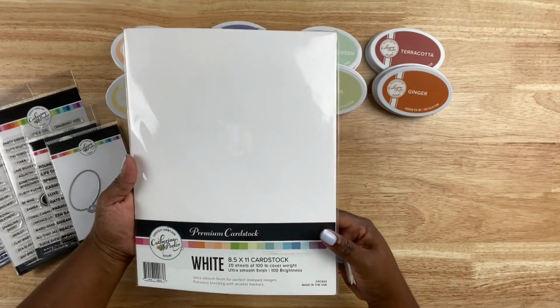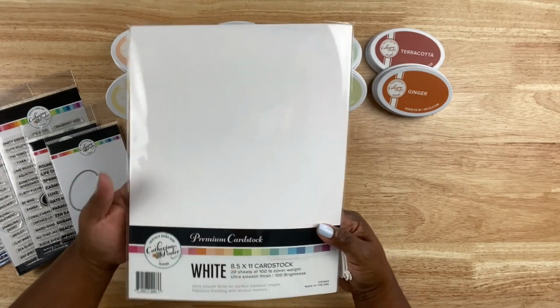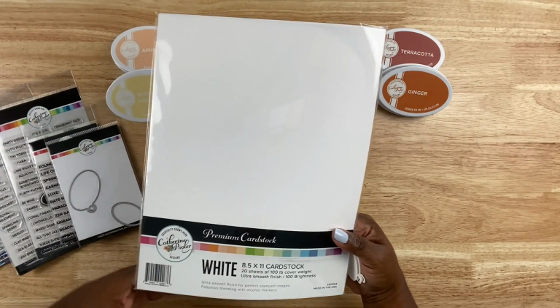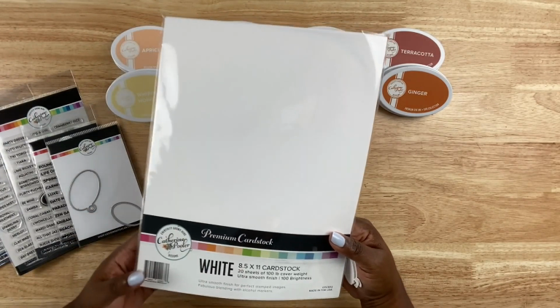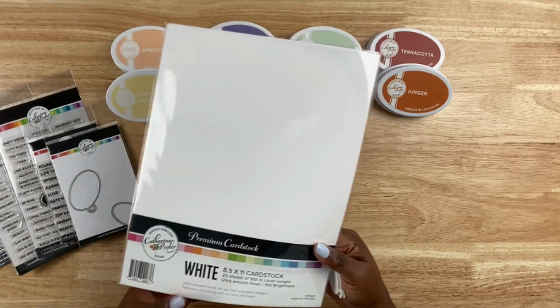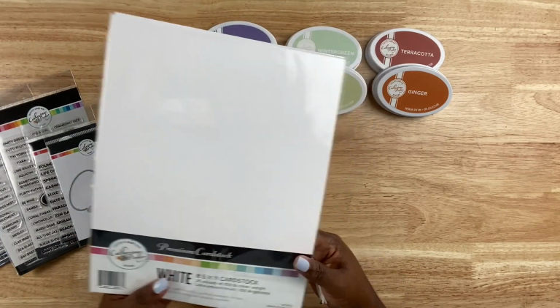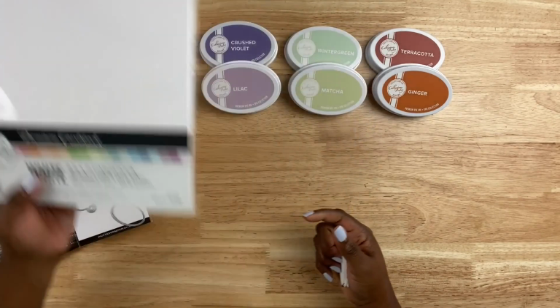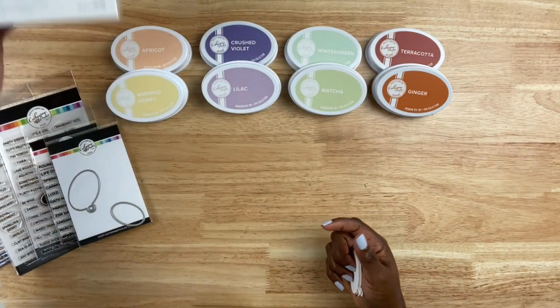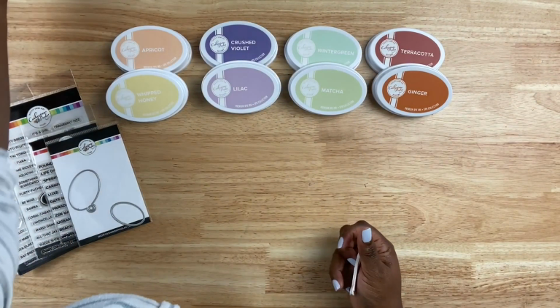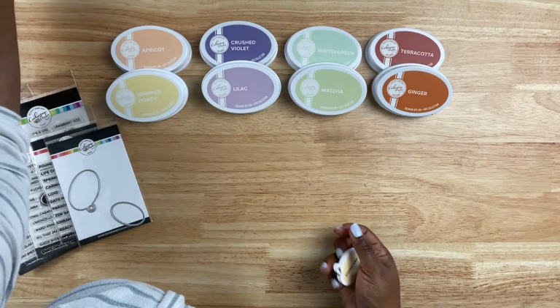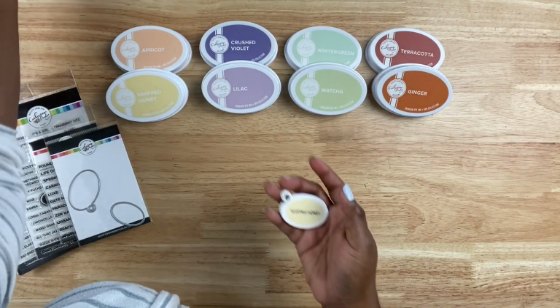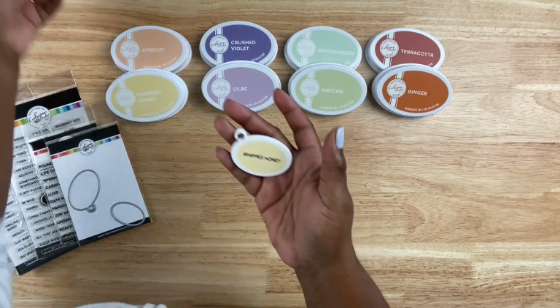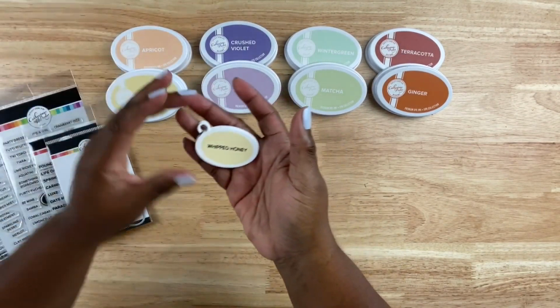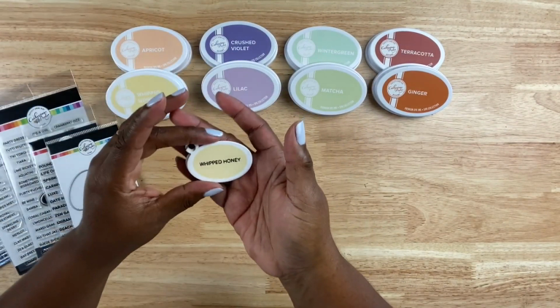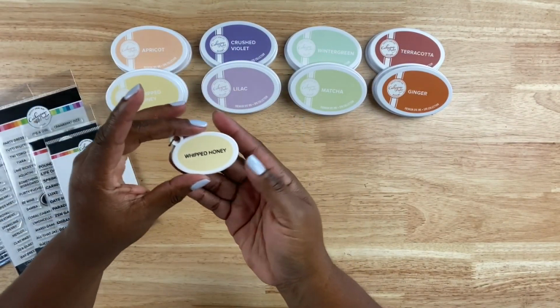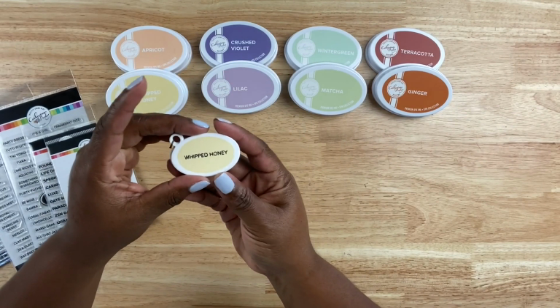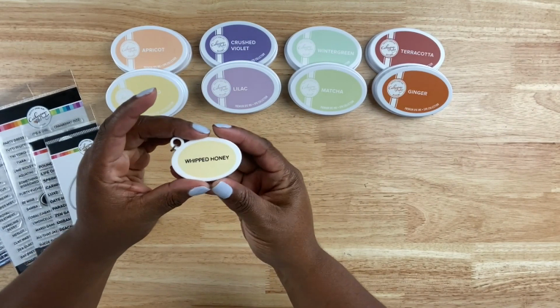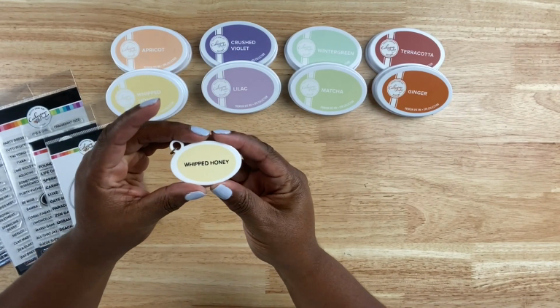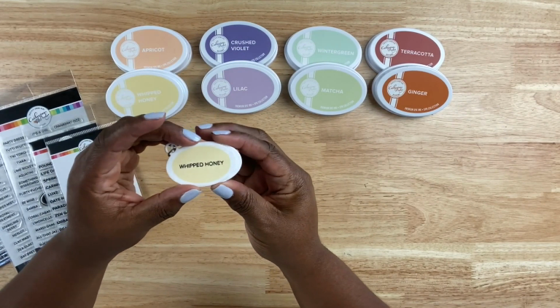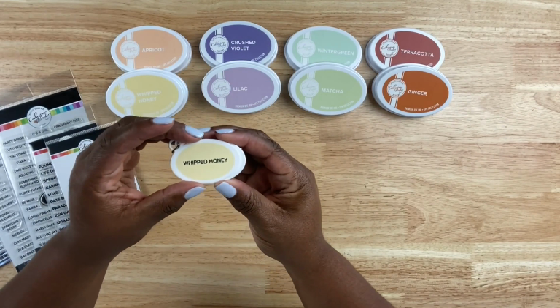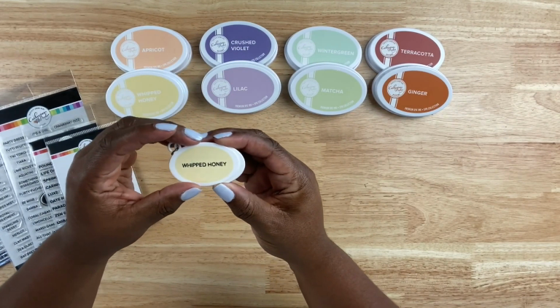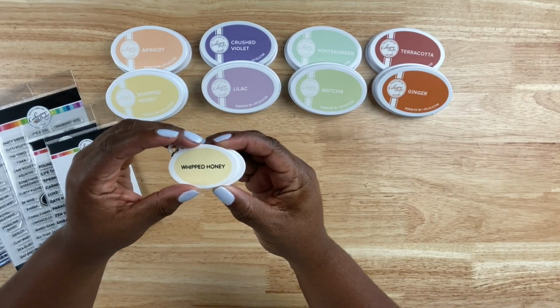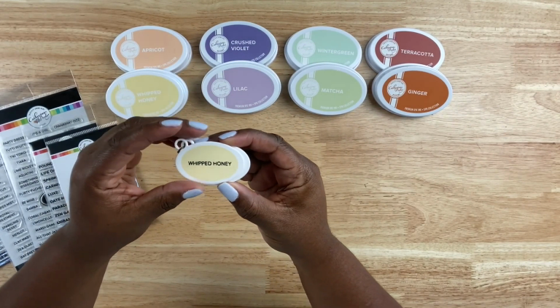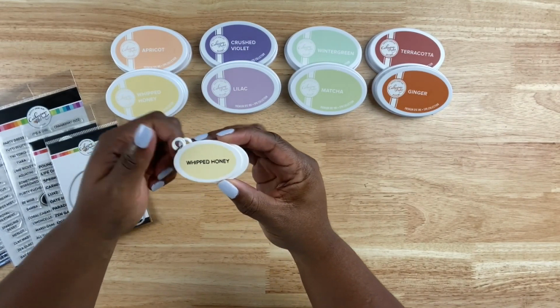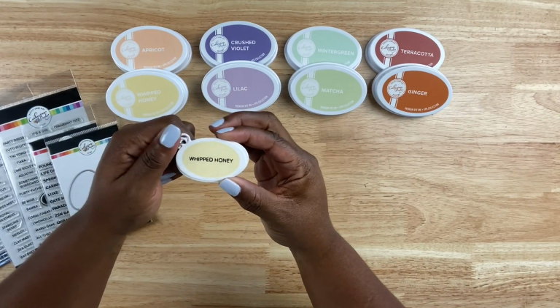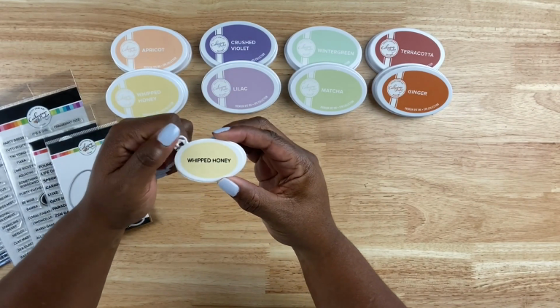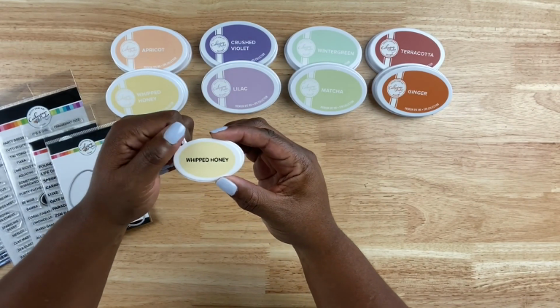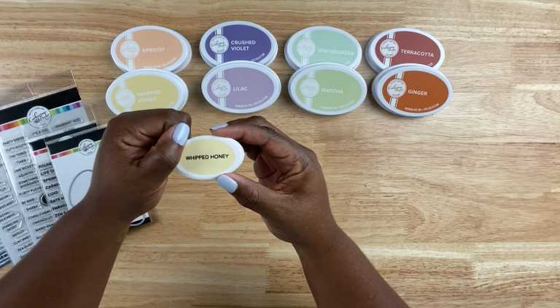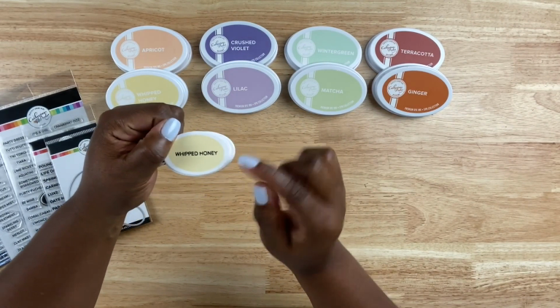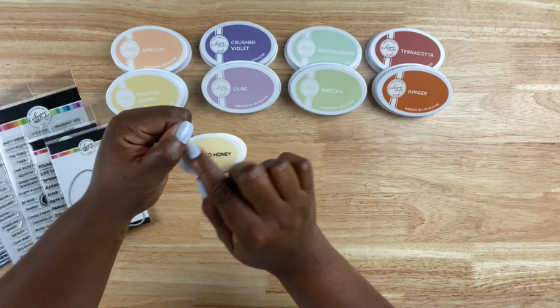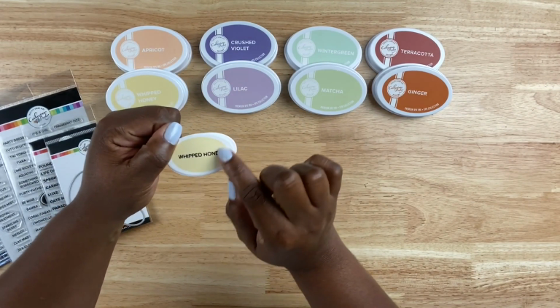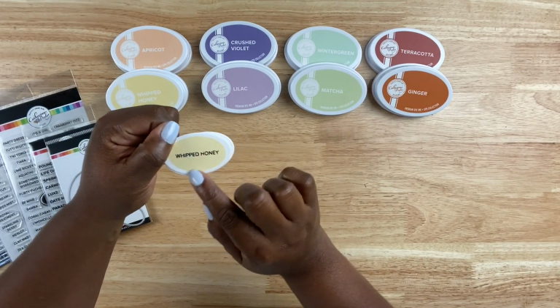I also use some premium cardstock from their collection, and they have by far the best smooth cardstock. So if you haven't checked out their inks or their cardstock, make sure that you do.